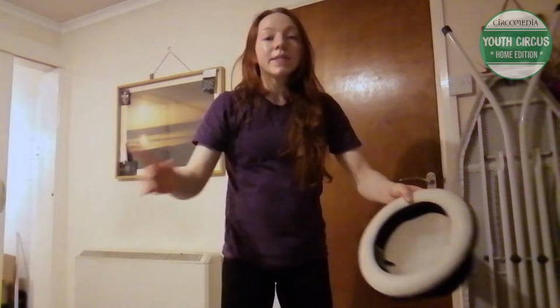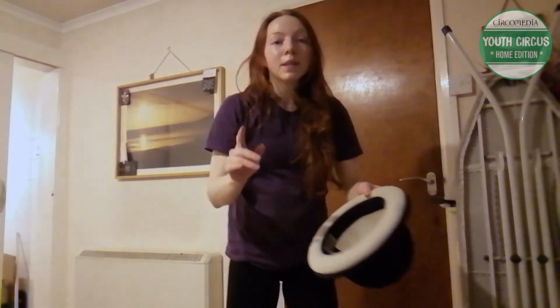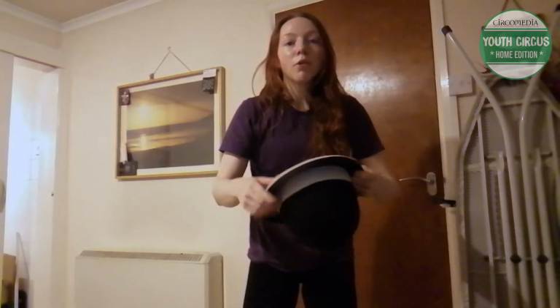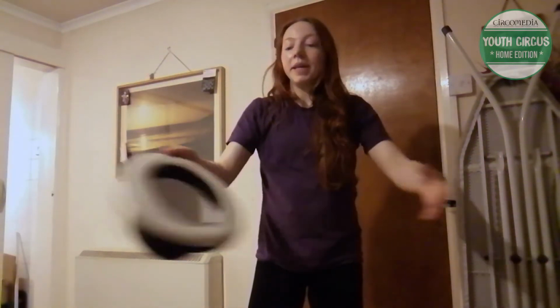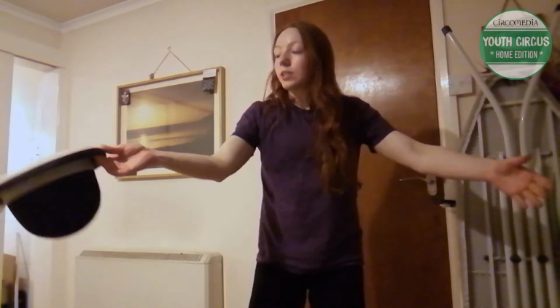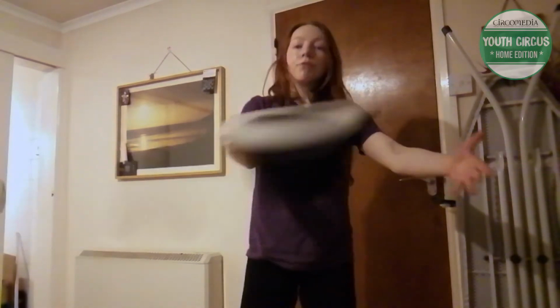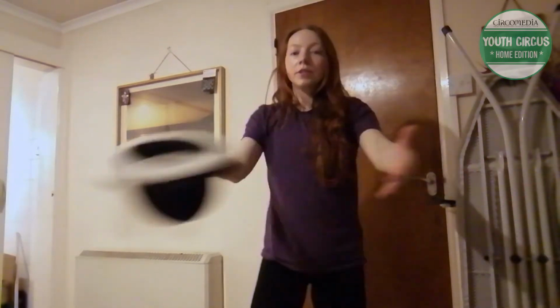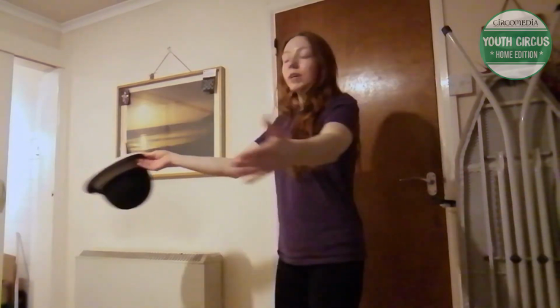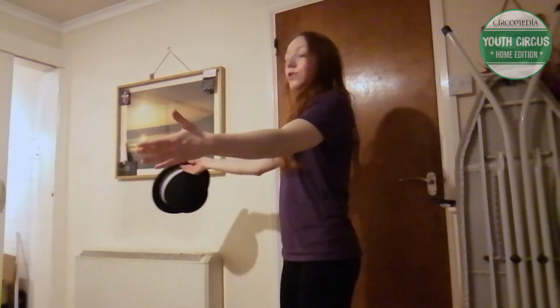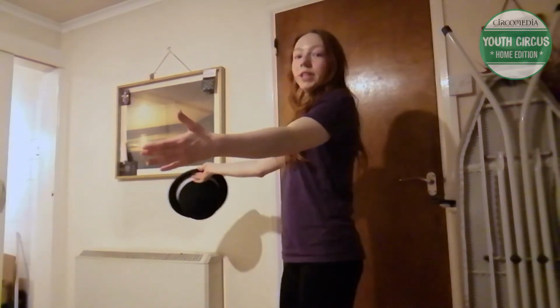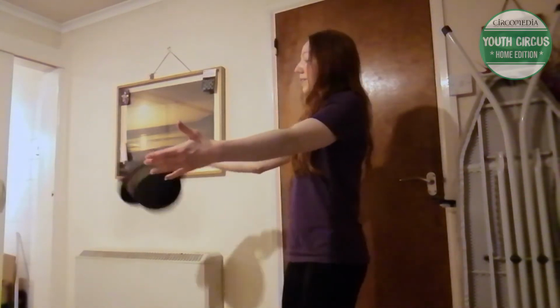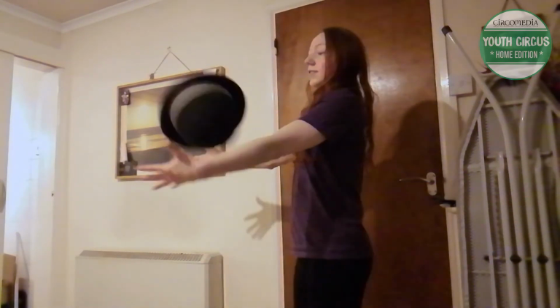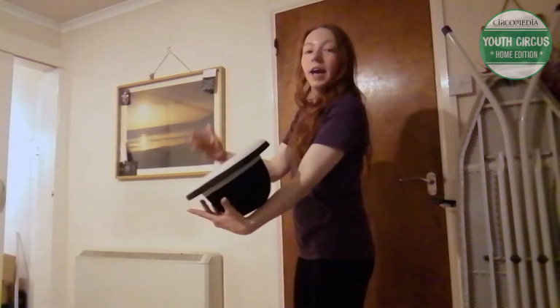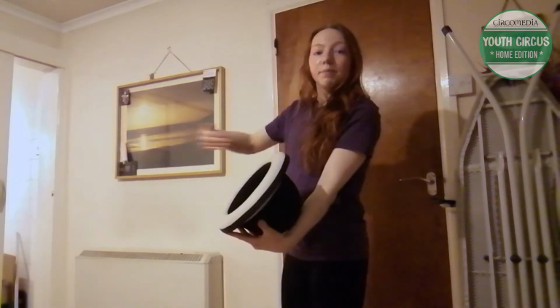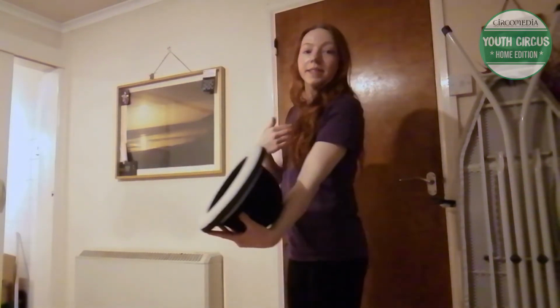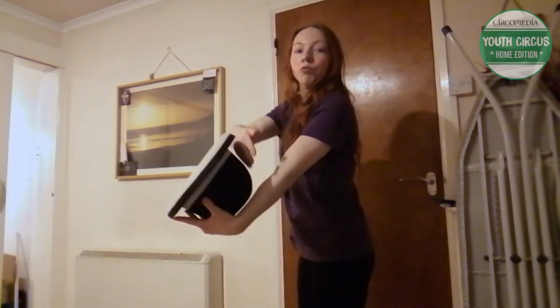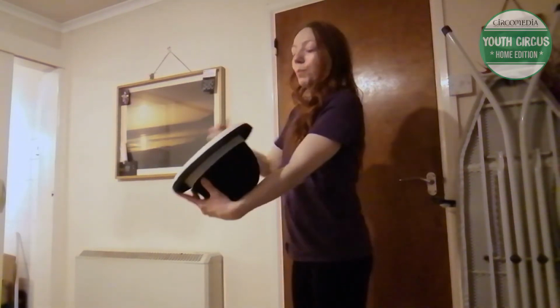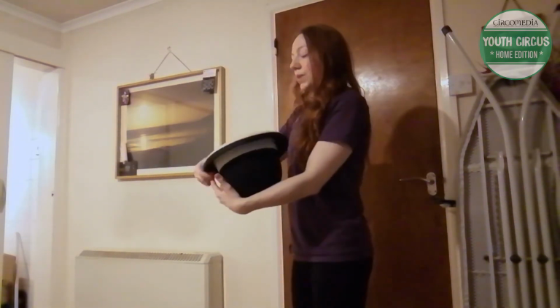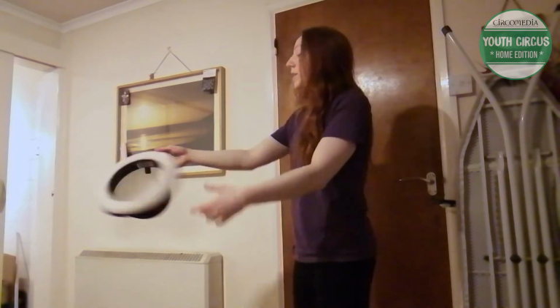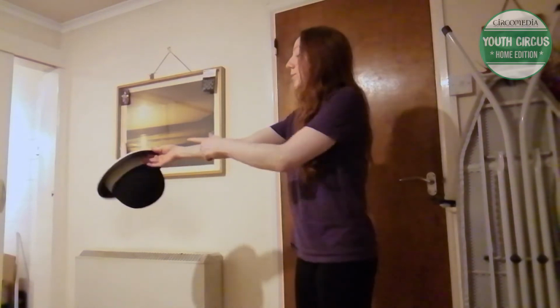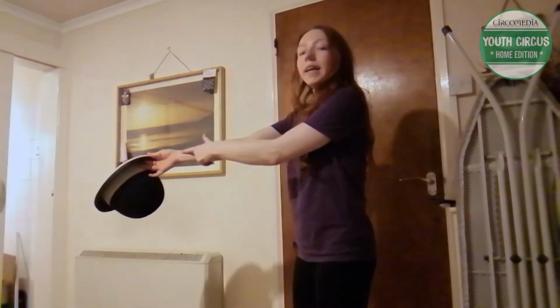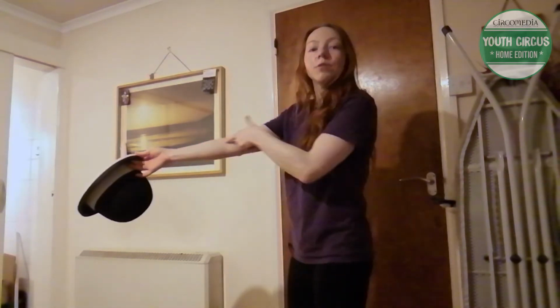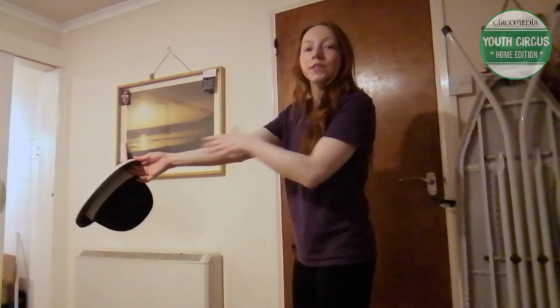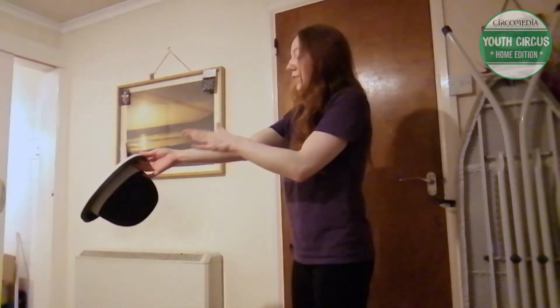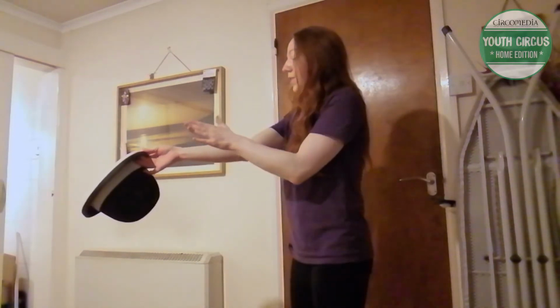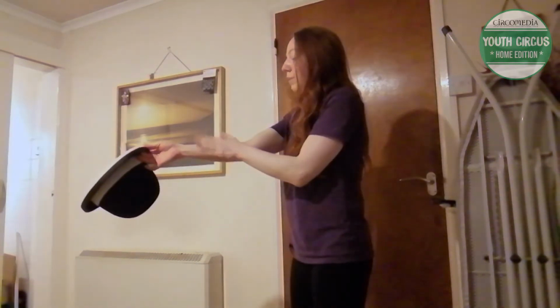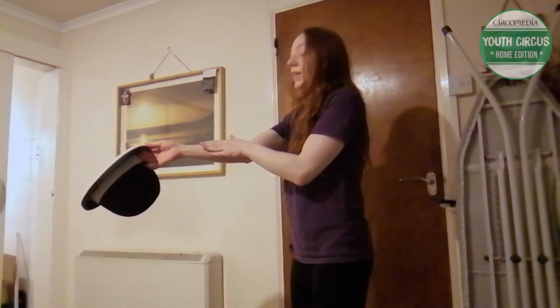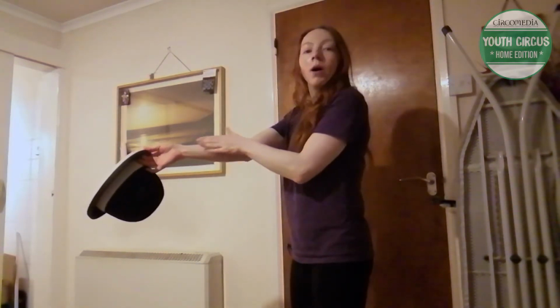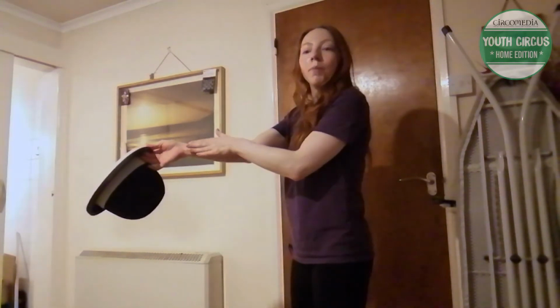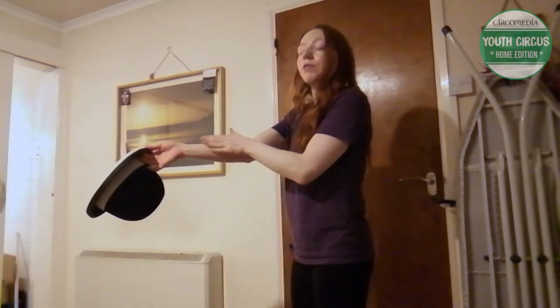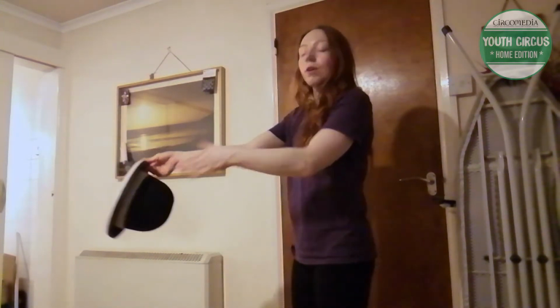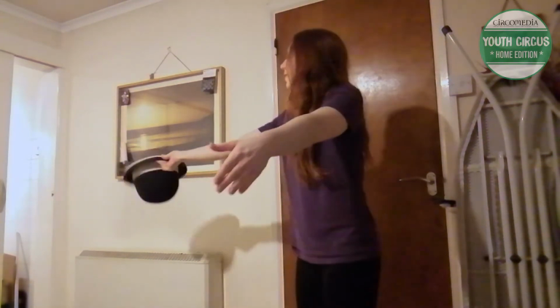A mistake people often make is trying to throw it straight across the body — it misses the roll that way. Think about throwing it inwards so it goes up the palm and the forearm first.